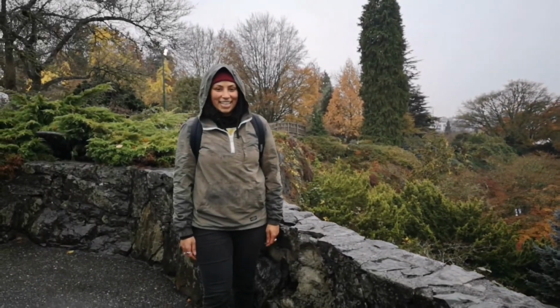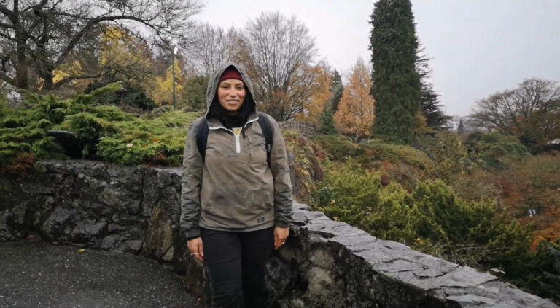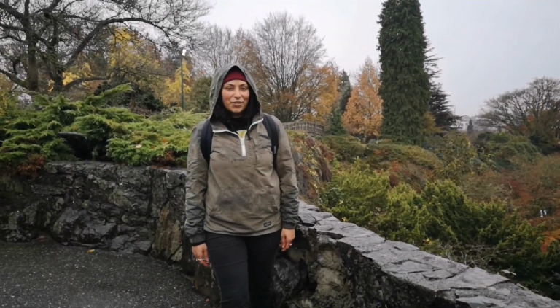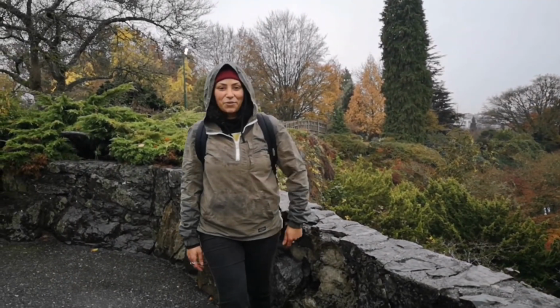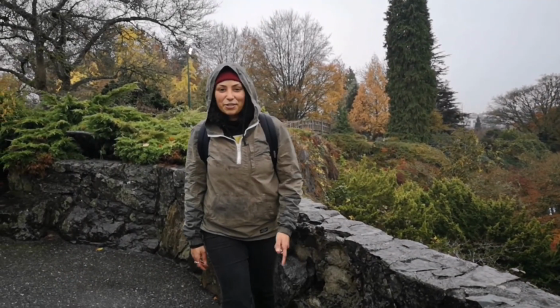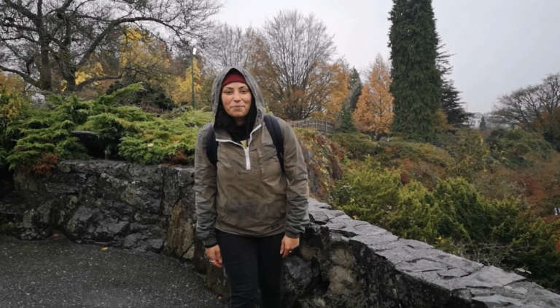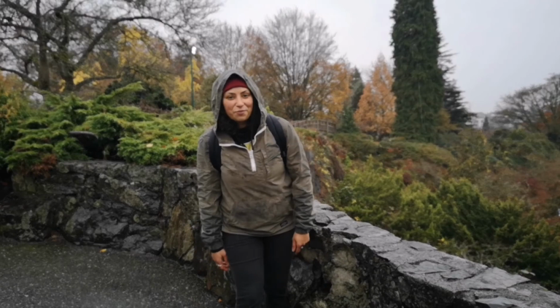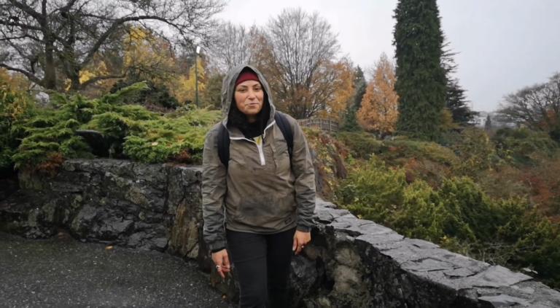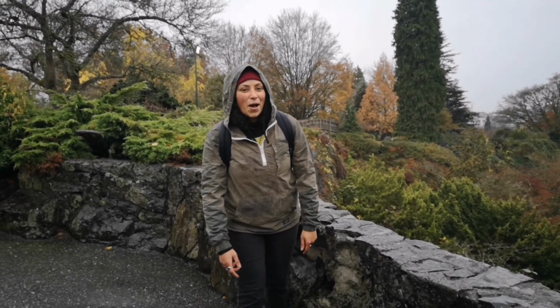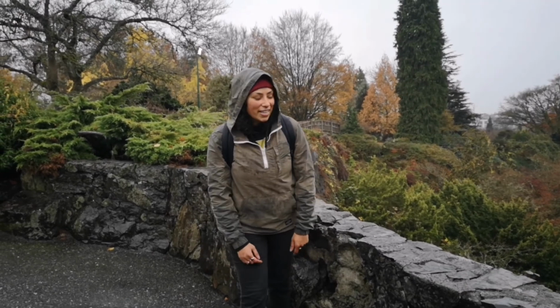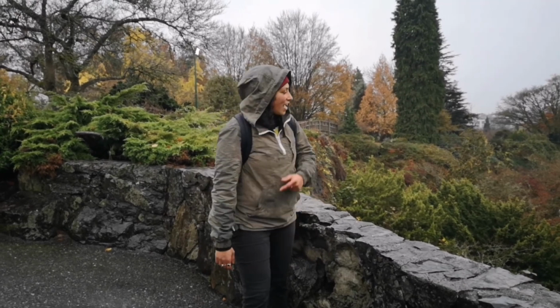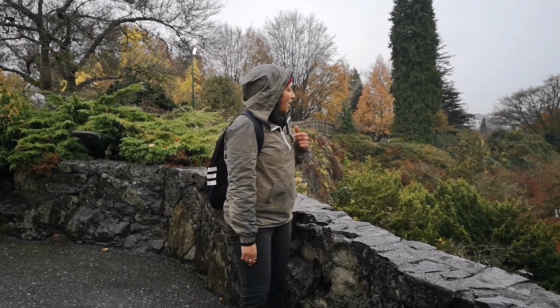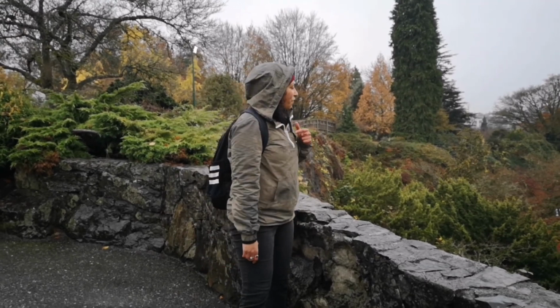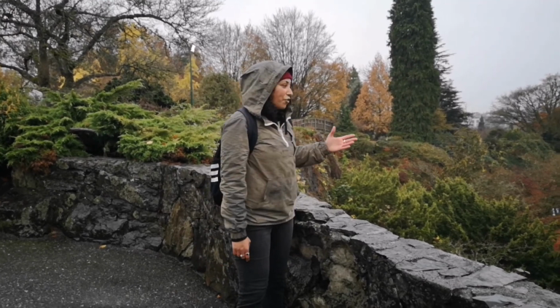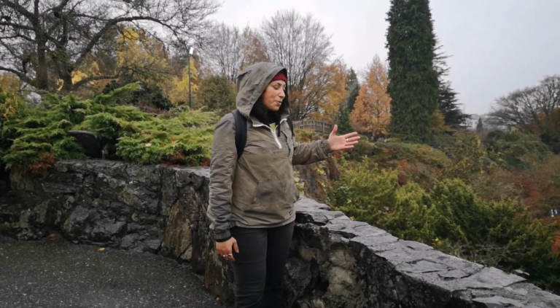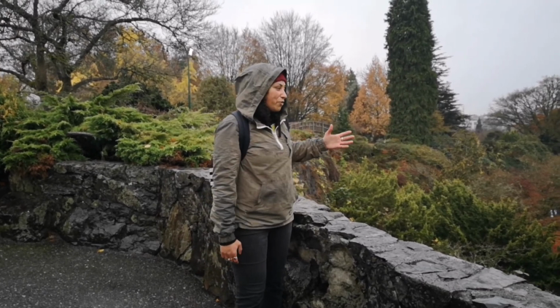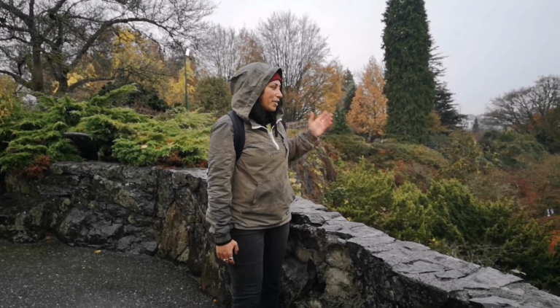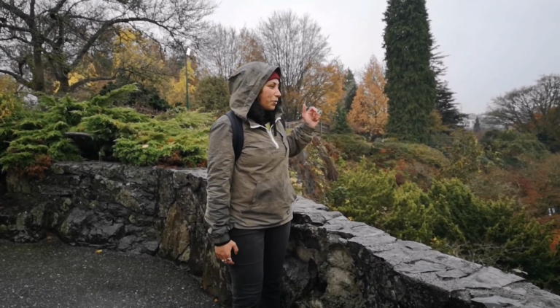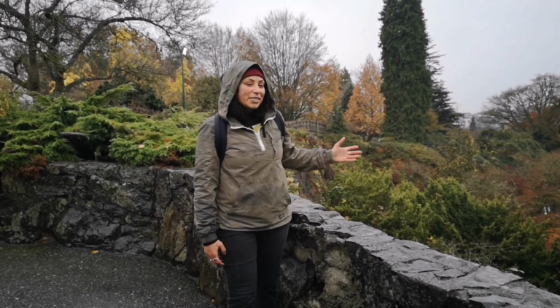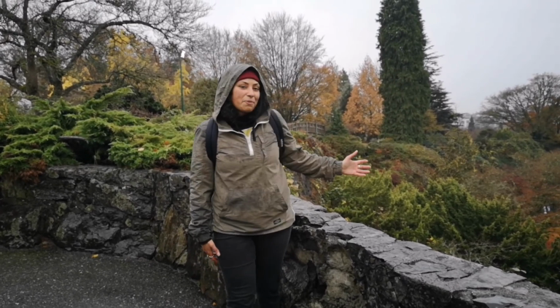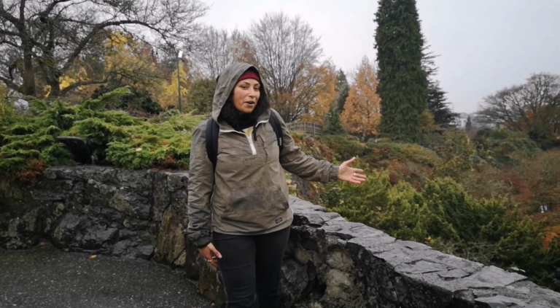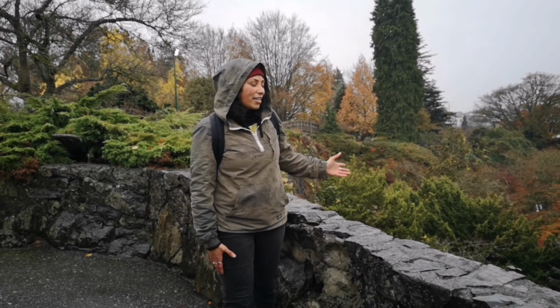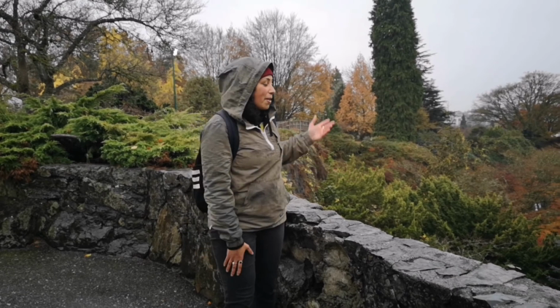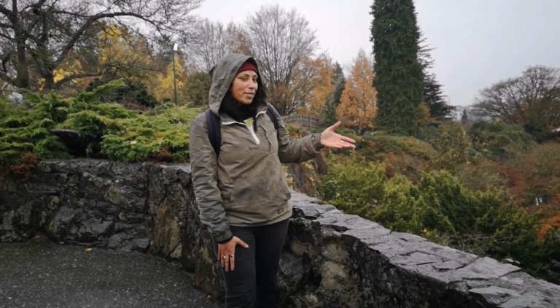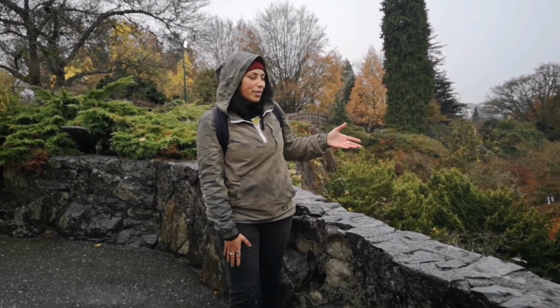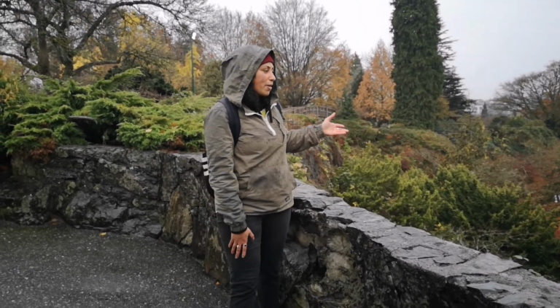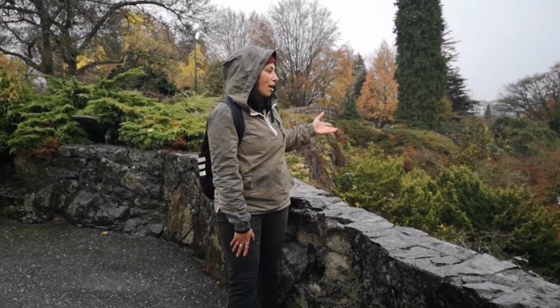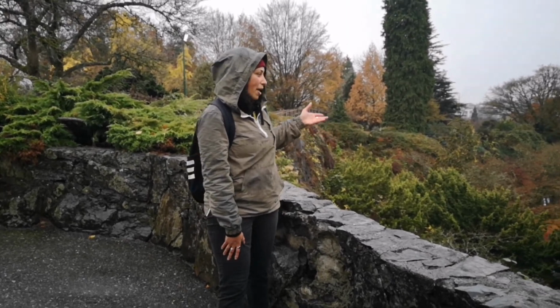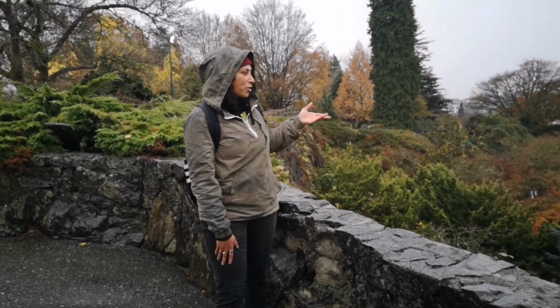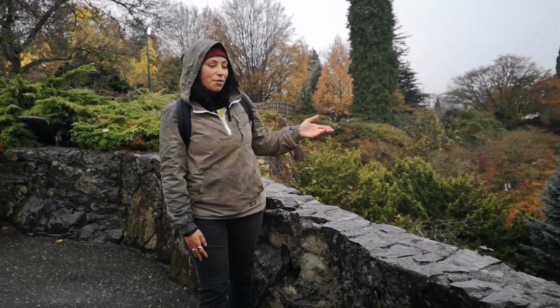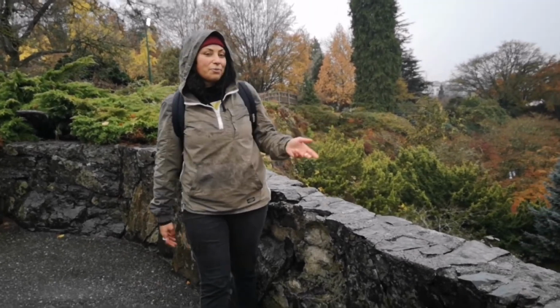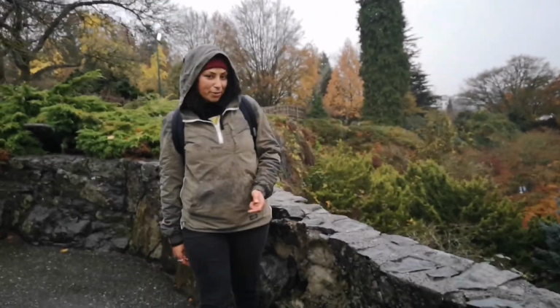Thanks for tuning in to our first episode of You Rock. For the first episode, we've chosen Queen Elizabeth Park. You may know it as Queen Elizabeth, but actually it's called Little Mountain.